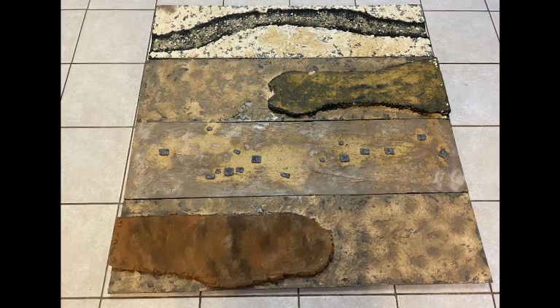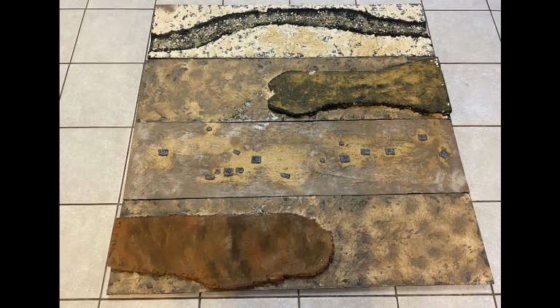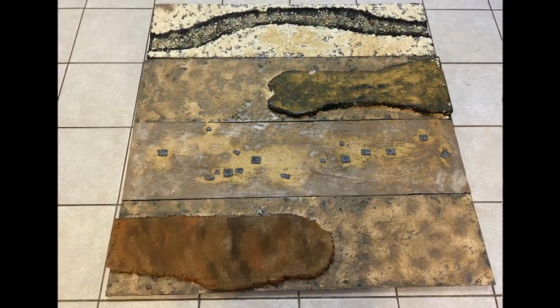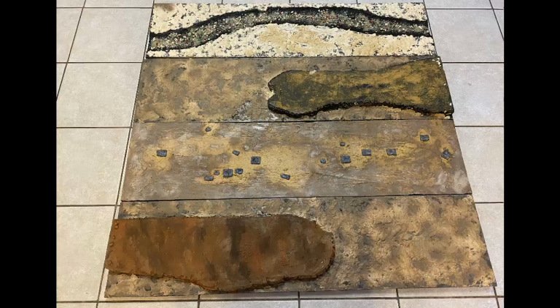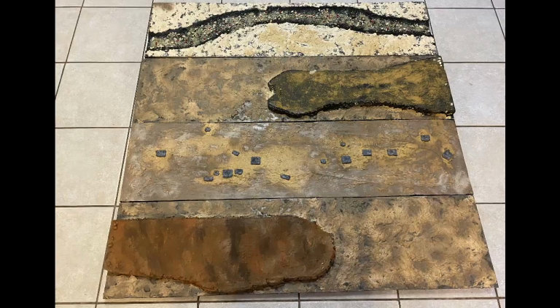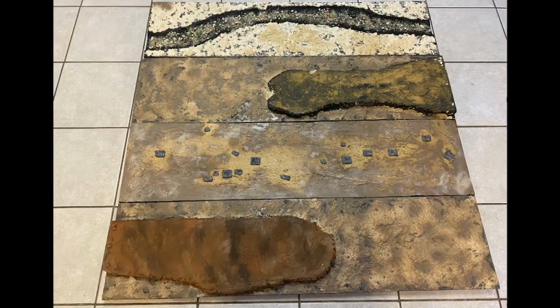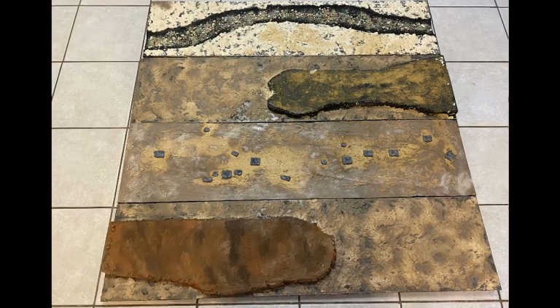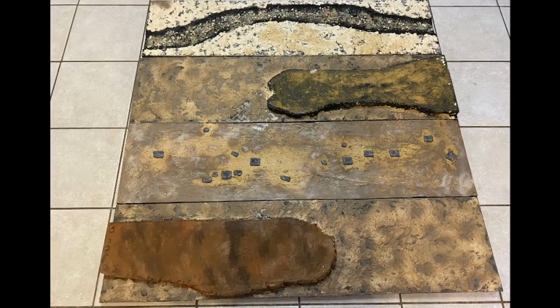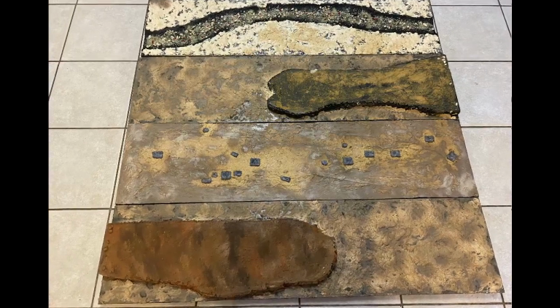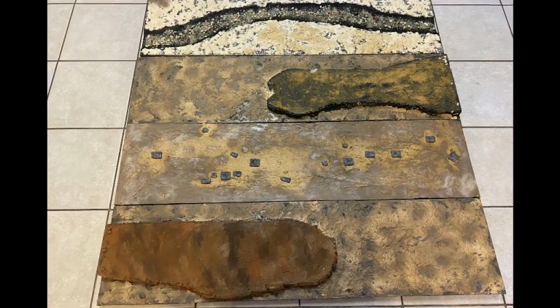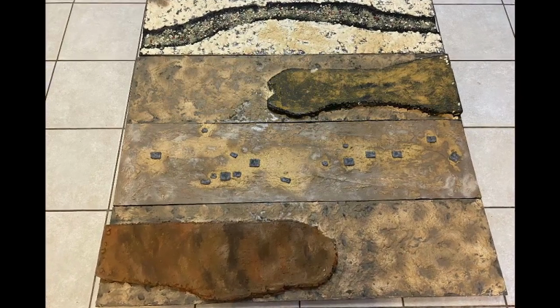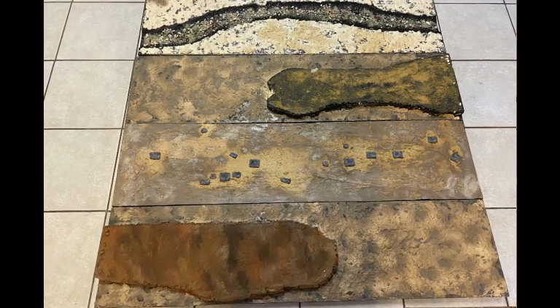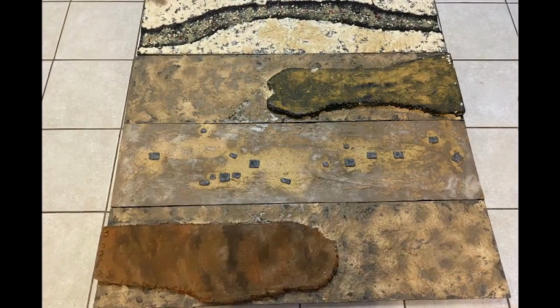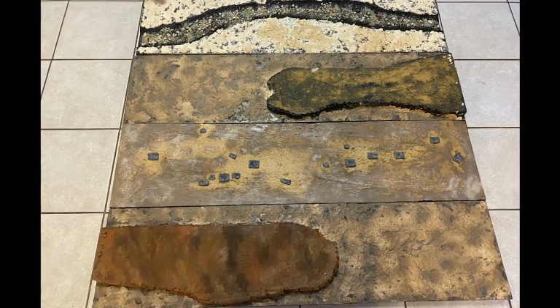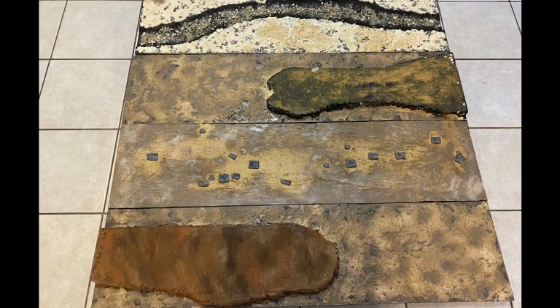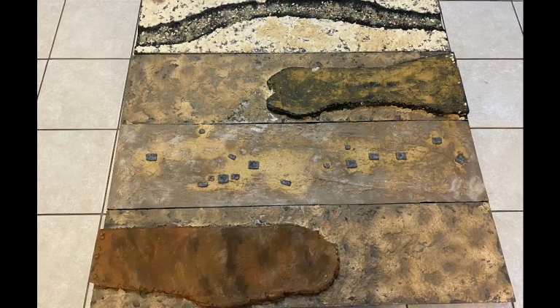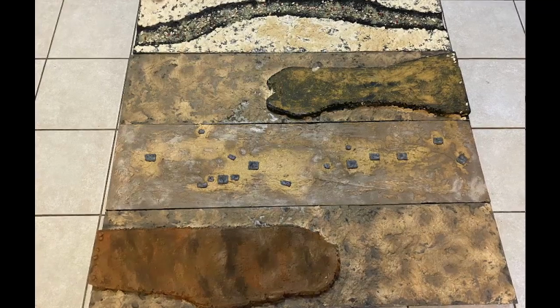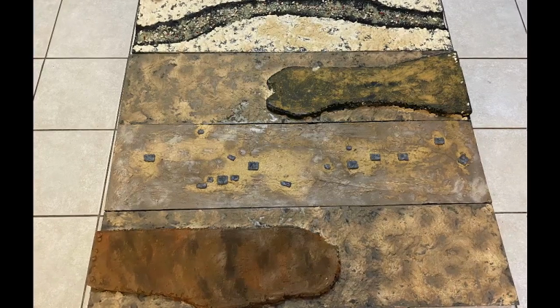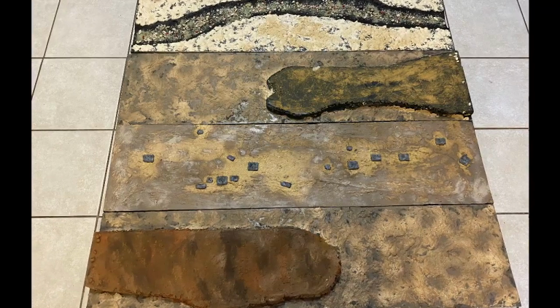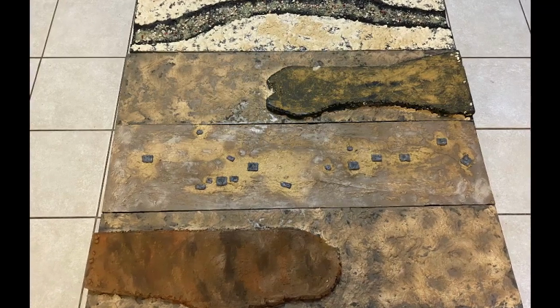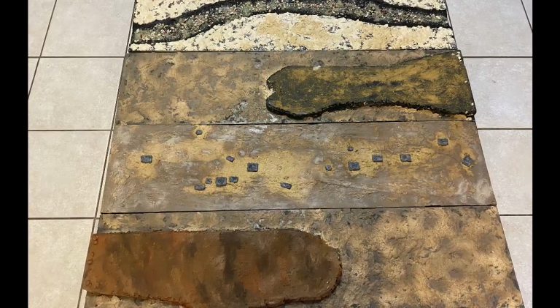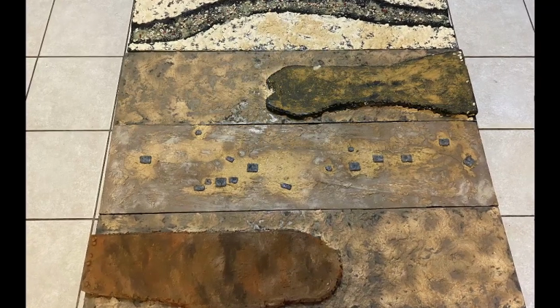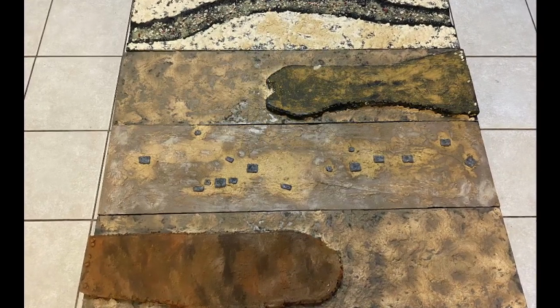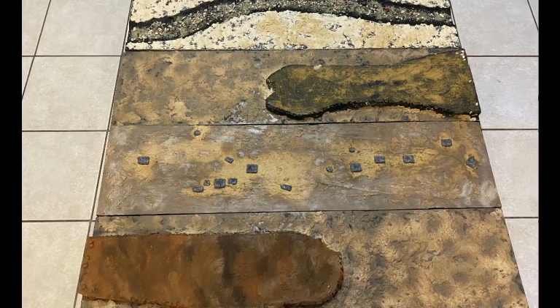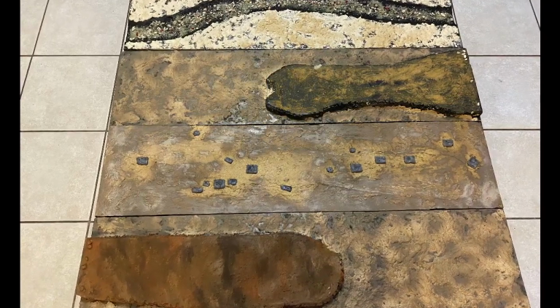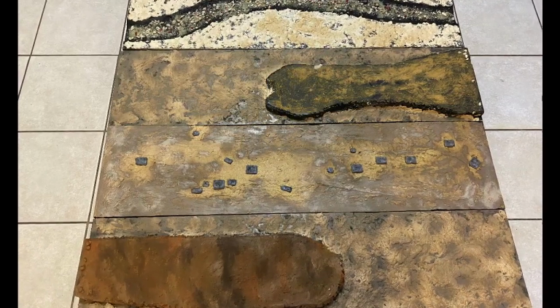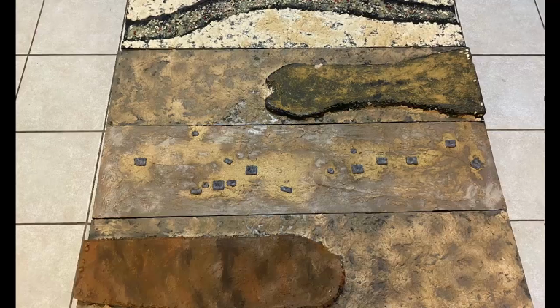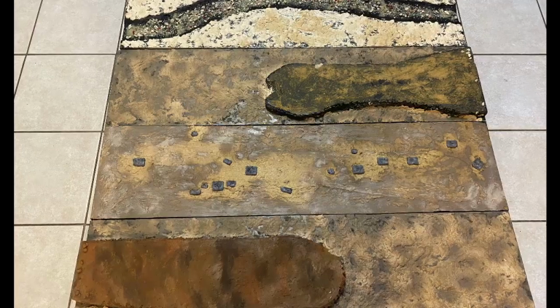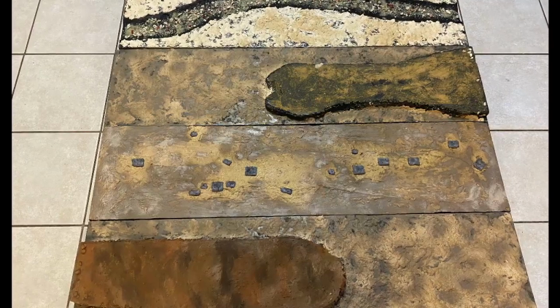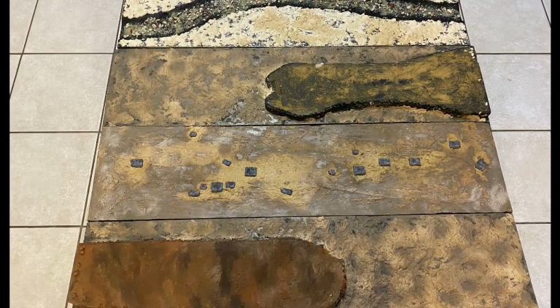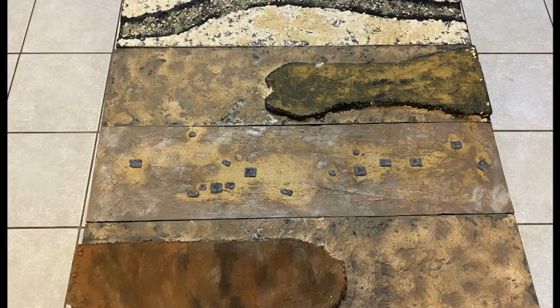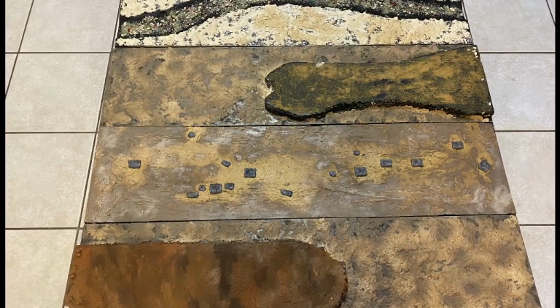When last we left, this is where we were: four one-foot-by-four-foot sections. Plateaus had been put in, an old stone road was laid out, a river was carved and filled with rocks, lots of sculpt-a-mold, and just a bit of paint.